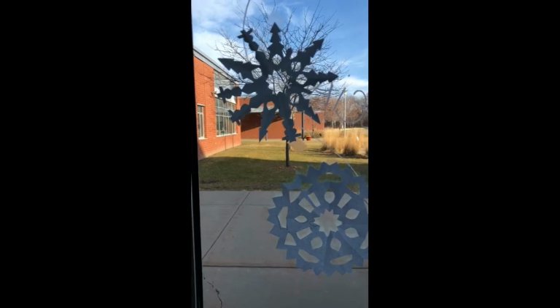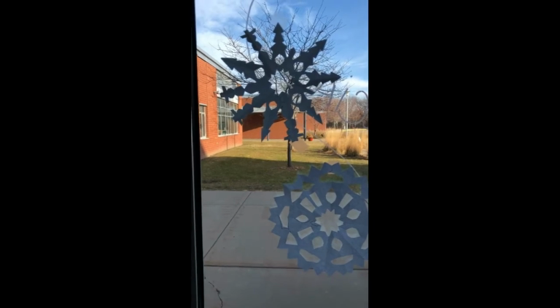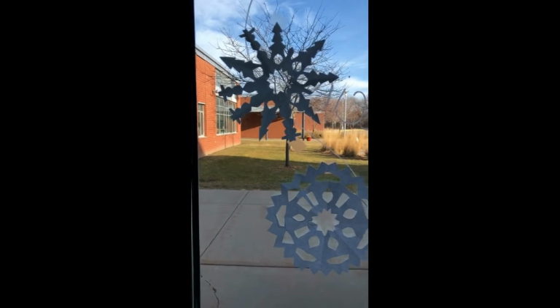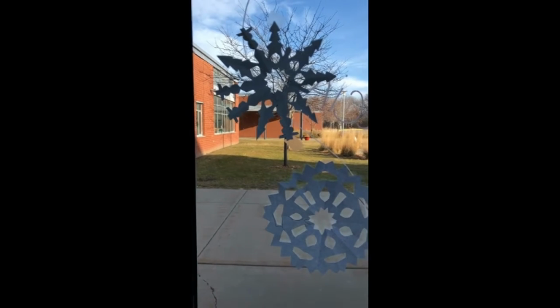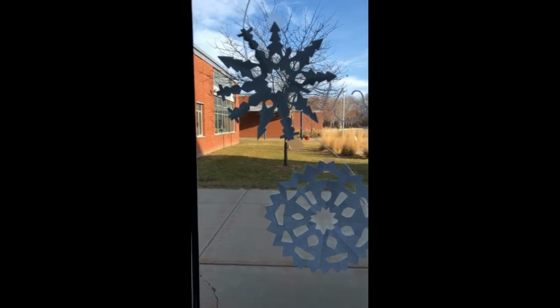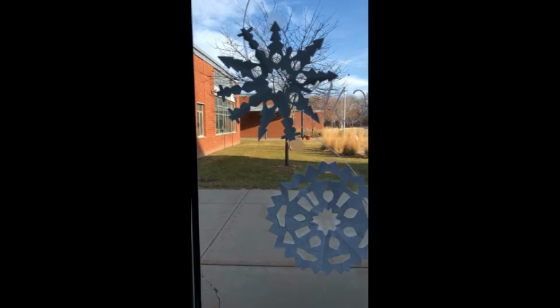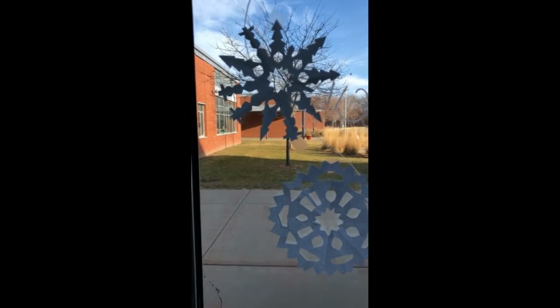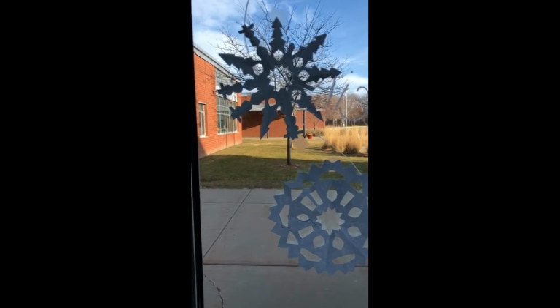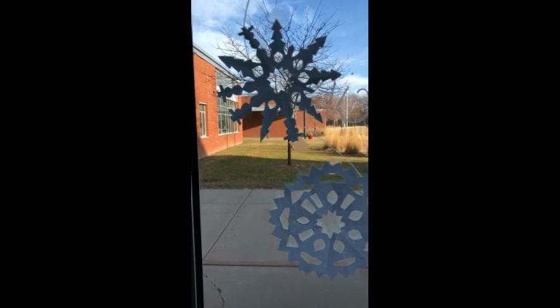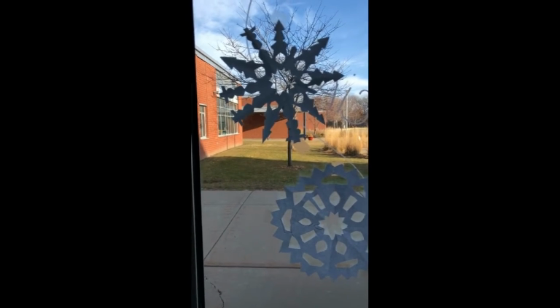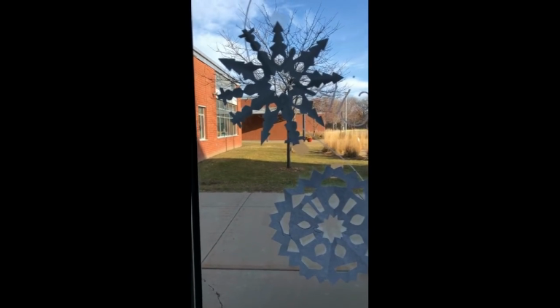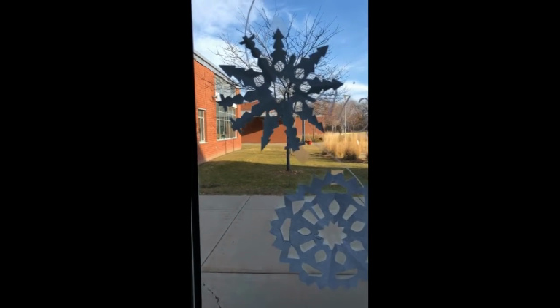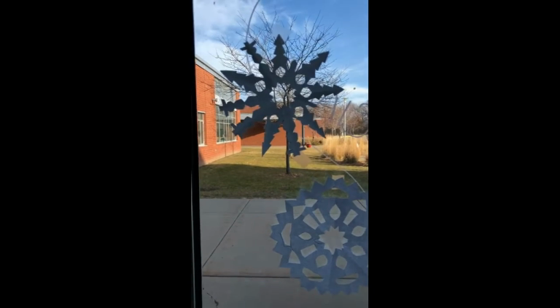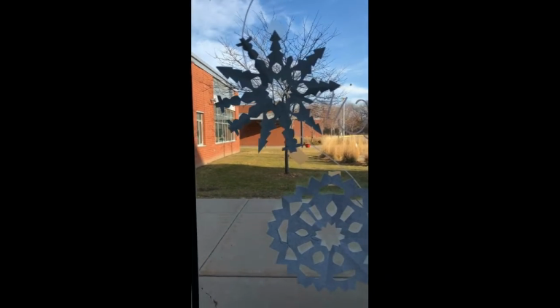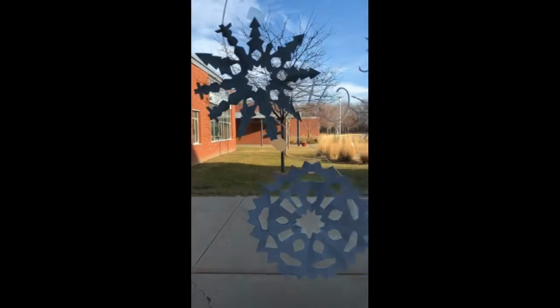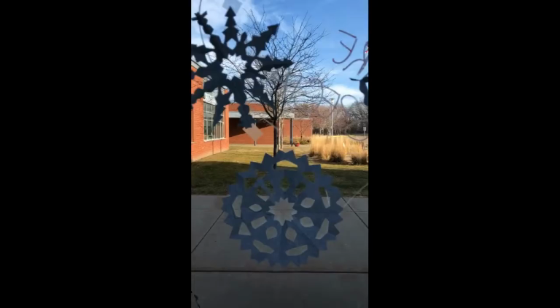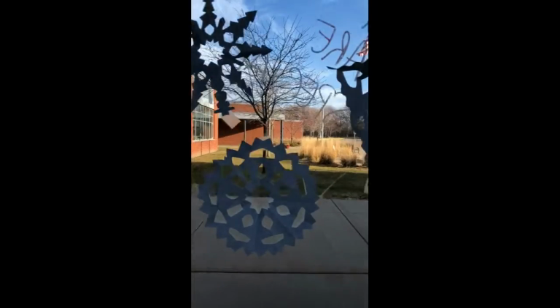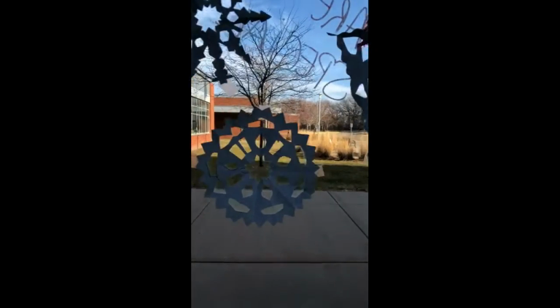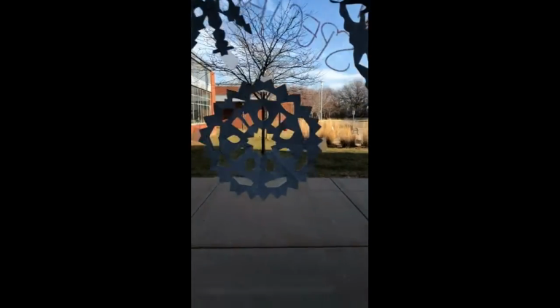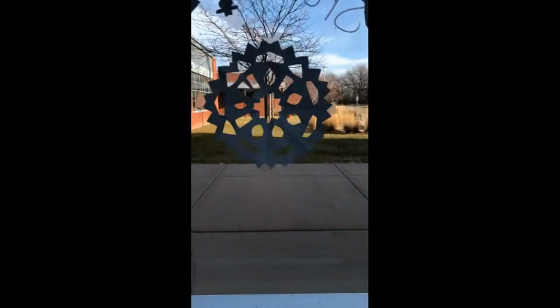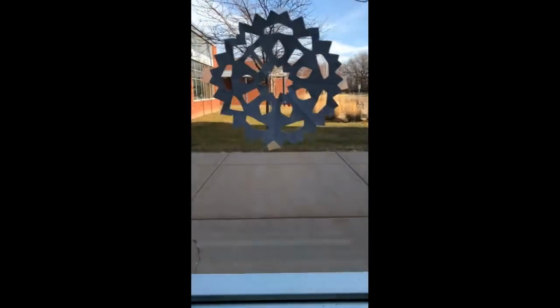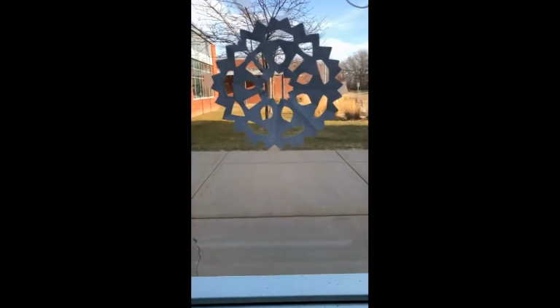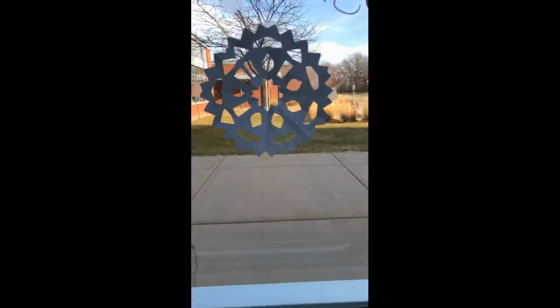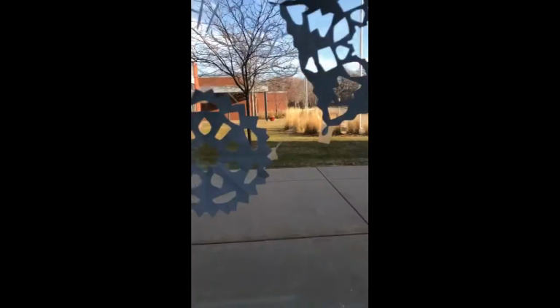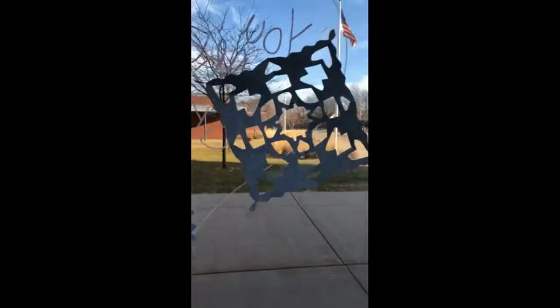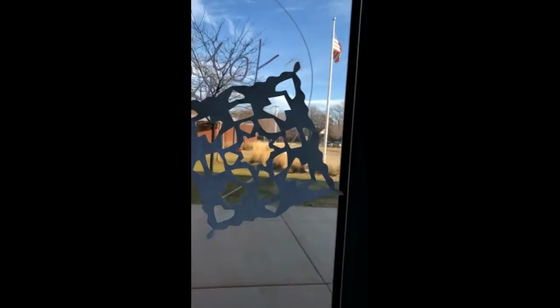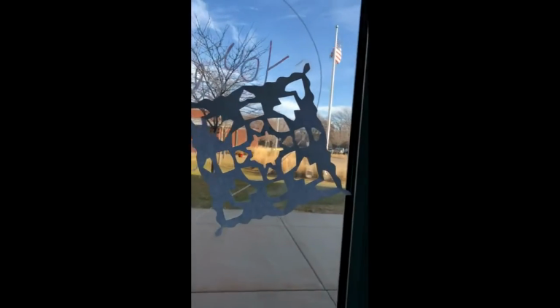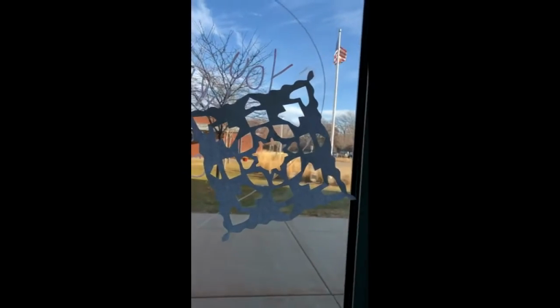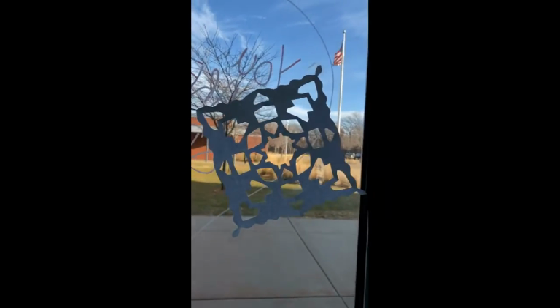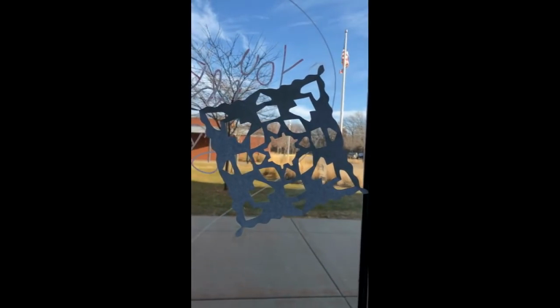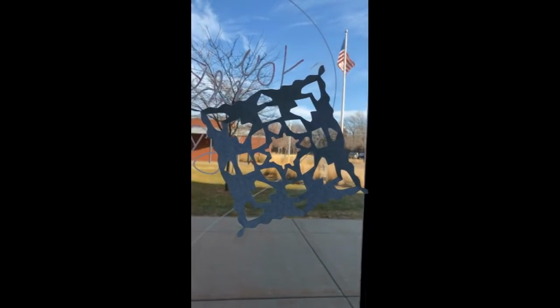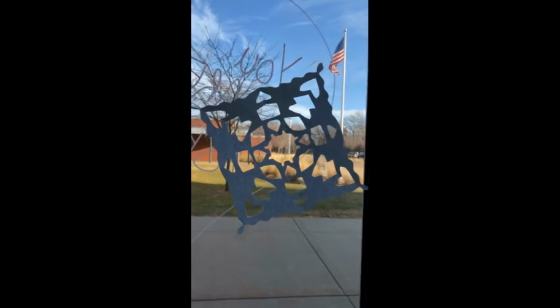Hello, today we're going to be exploring snowflakes. We're going to learn how to make the spiky kind, how to make round ones, and how to make the traditional sort of diamond ones.